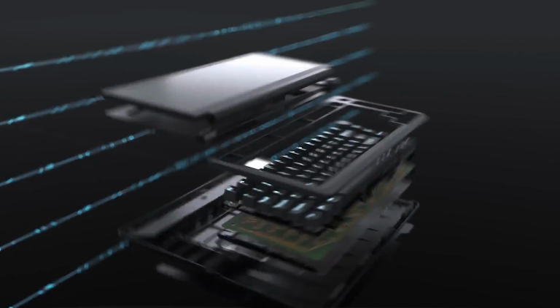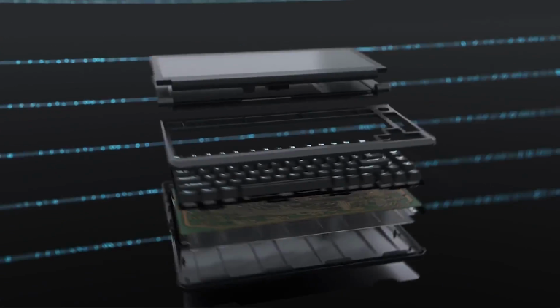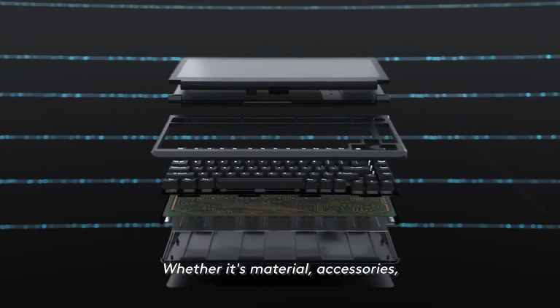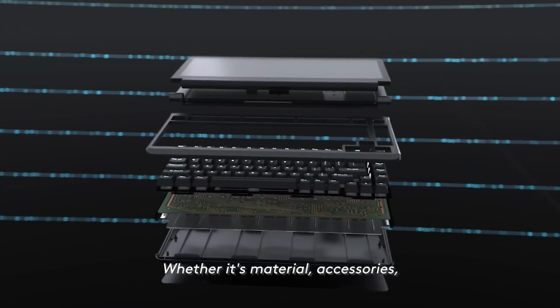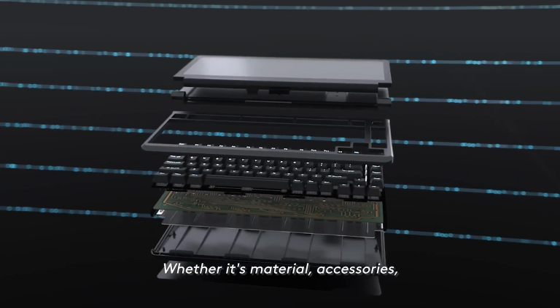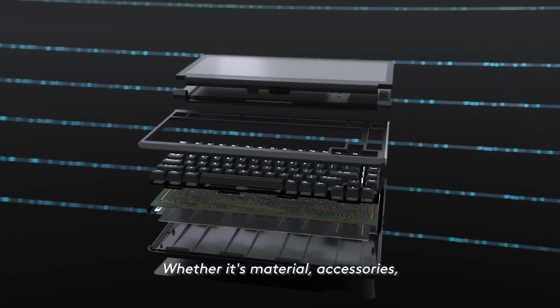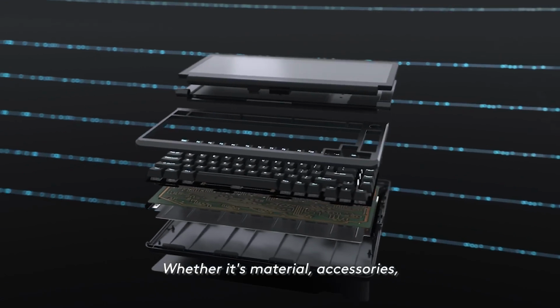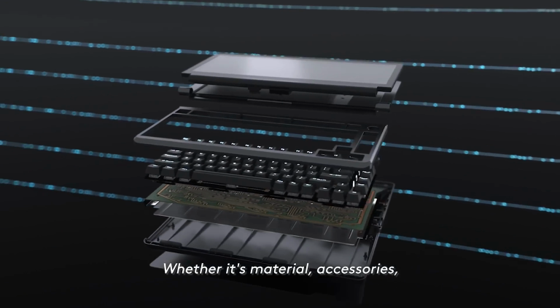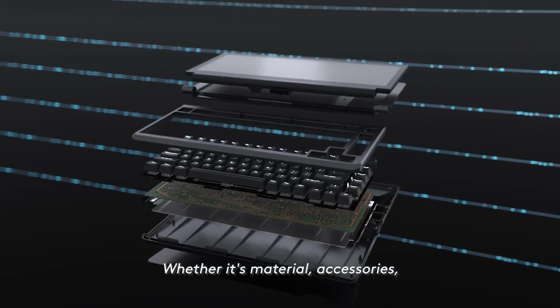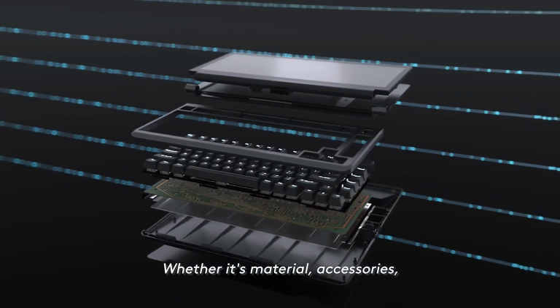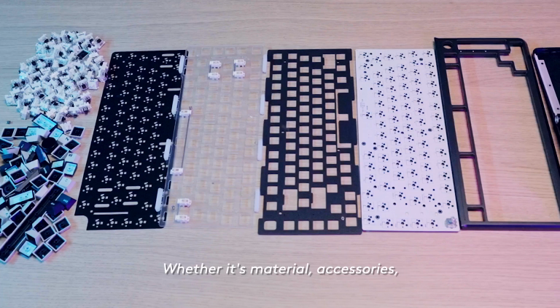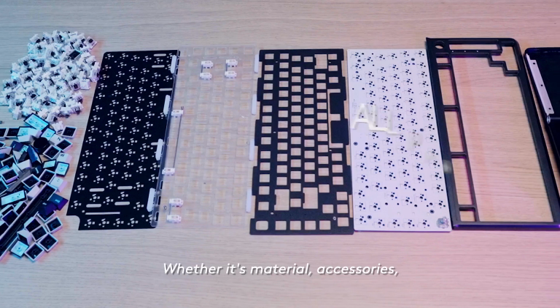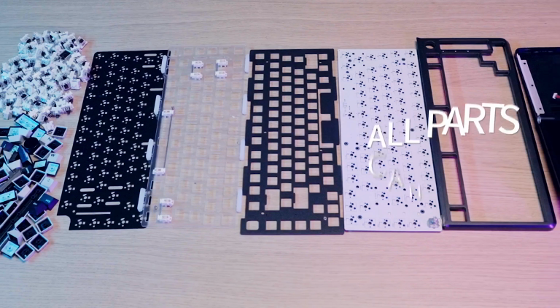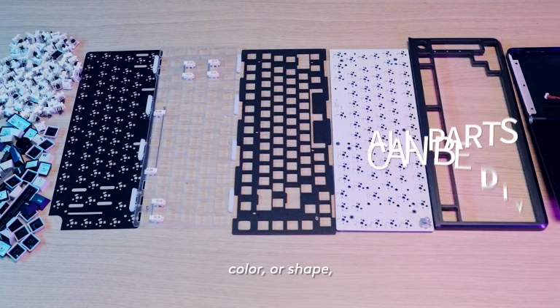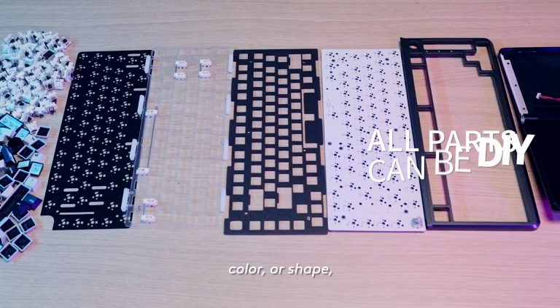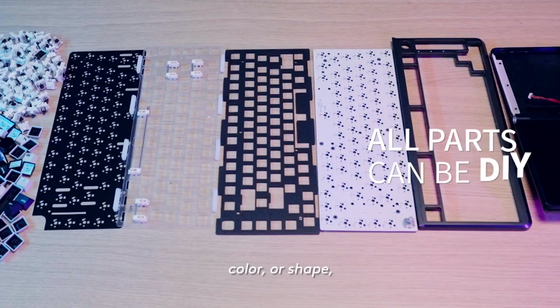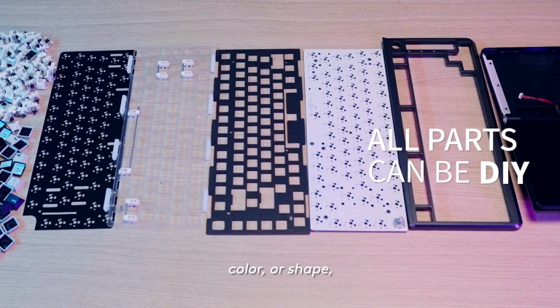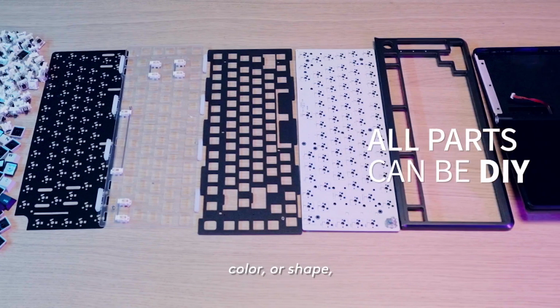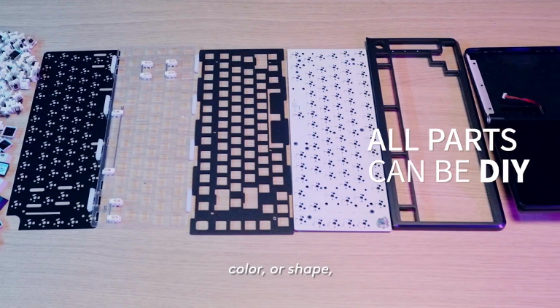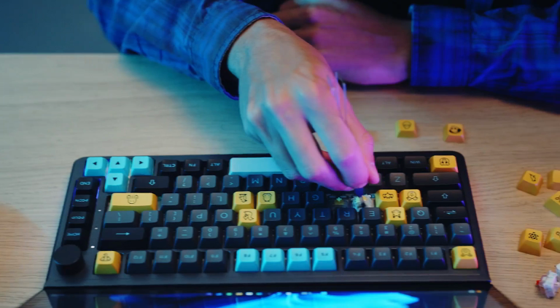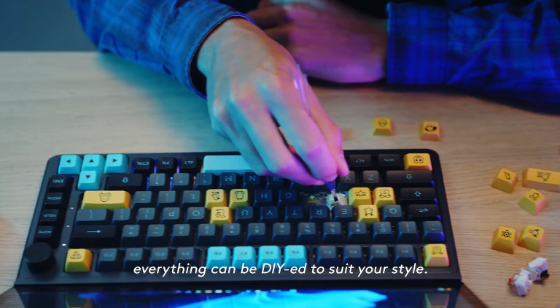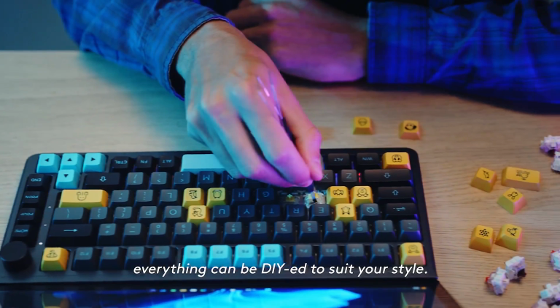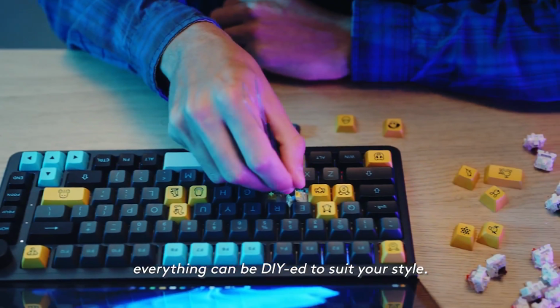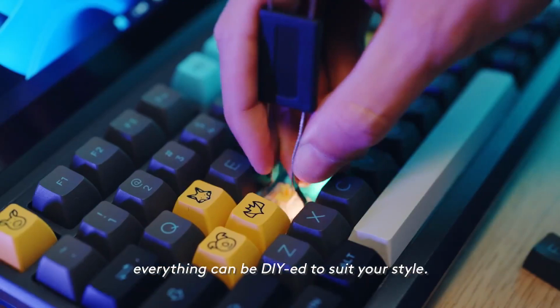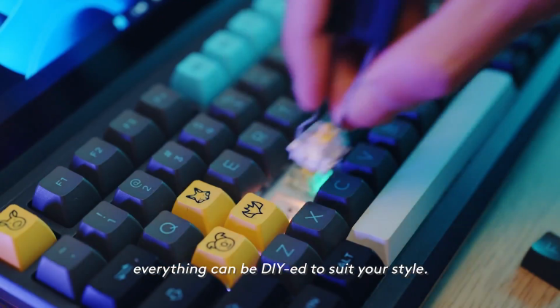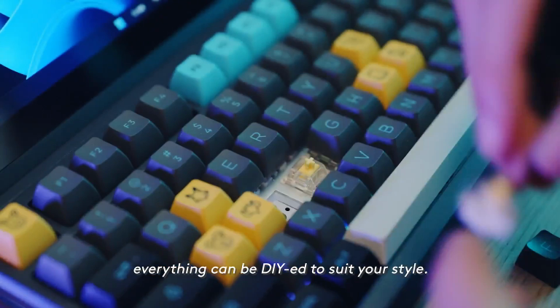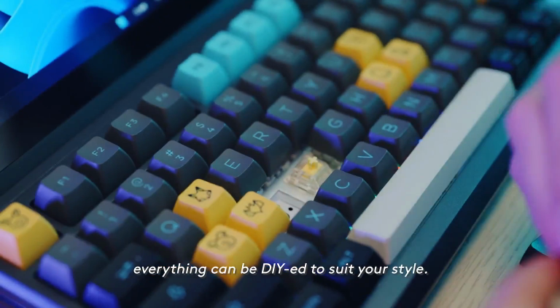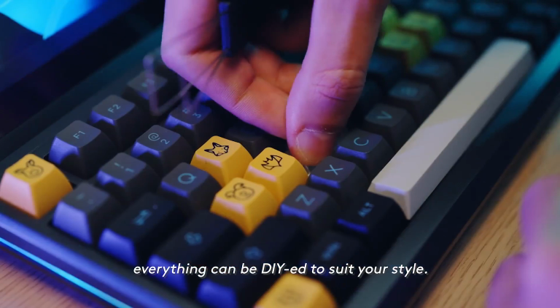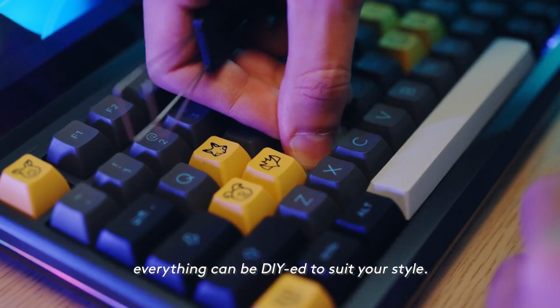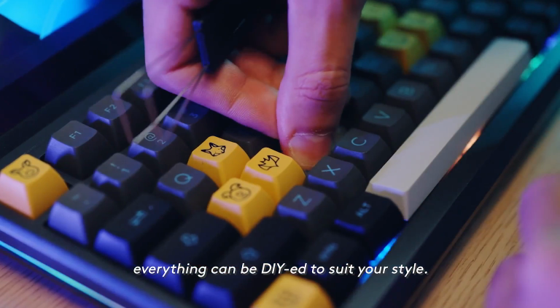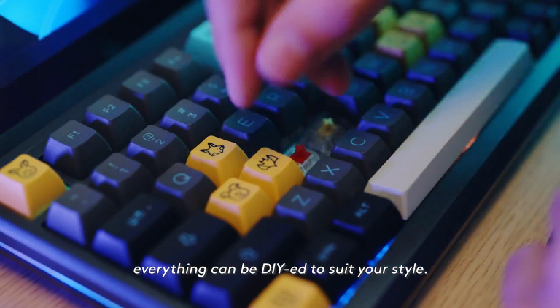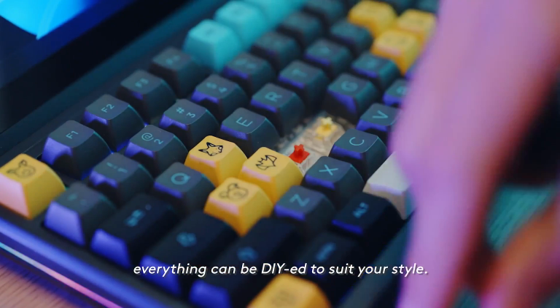Whether it's material, accessories, color or shape, everything can be DIY'd to suit your style.